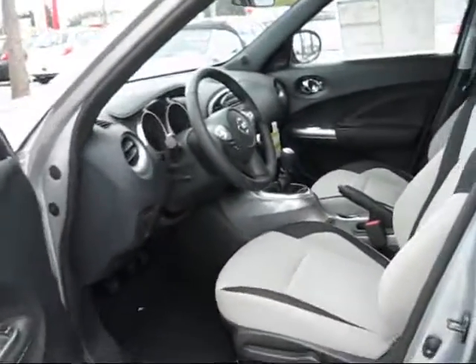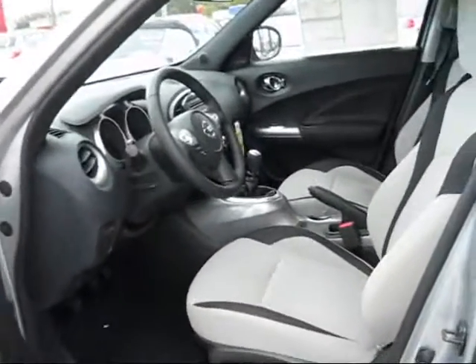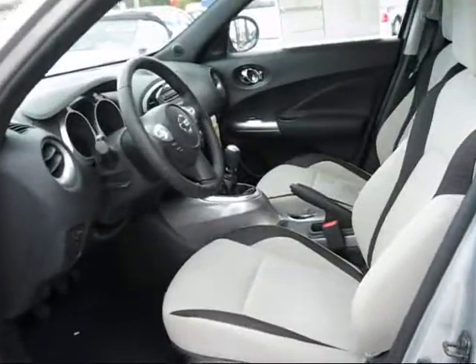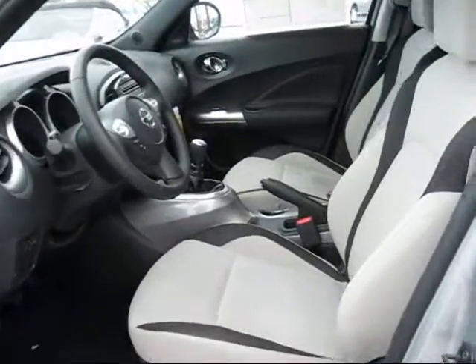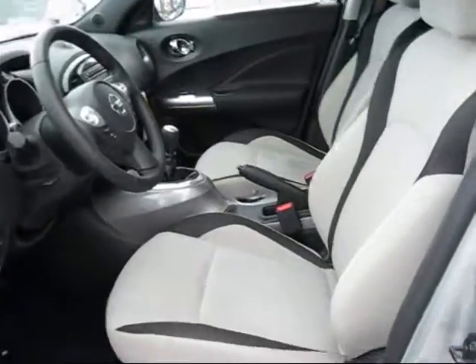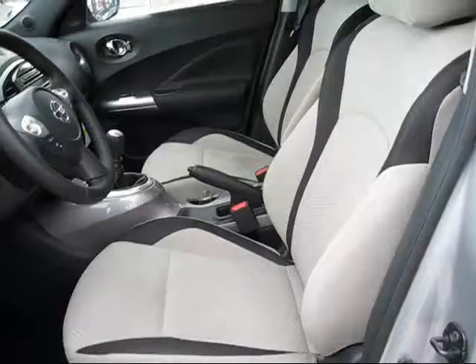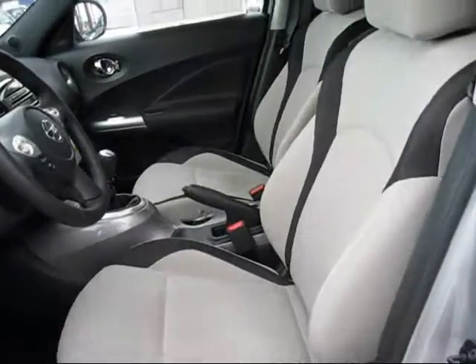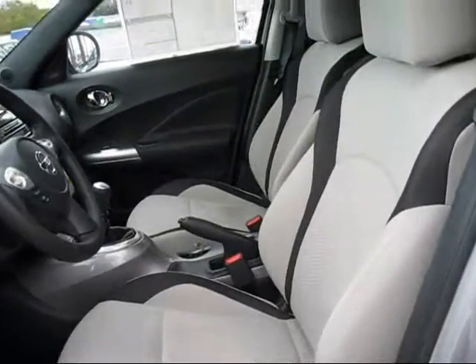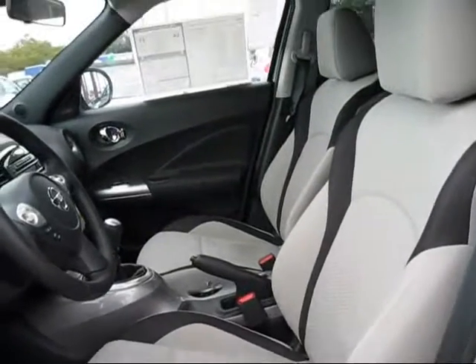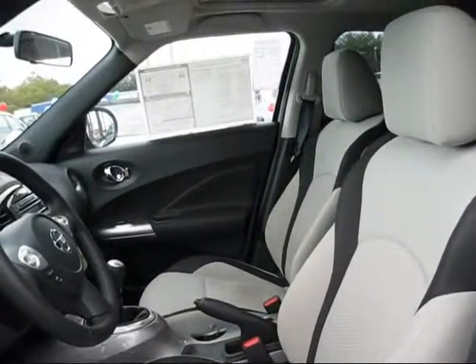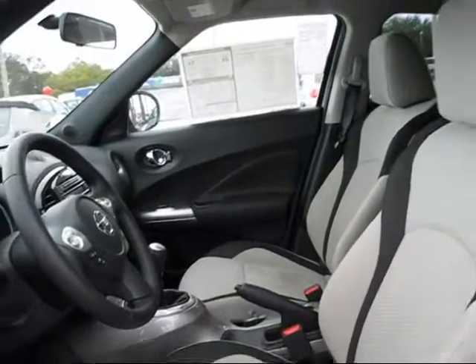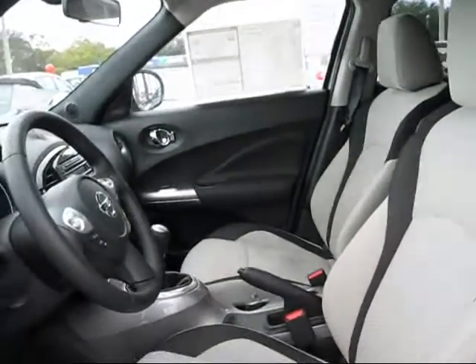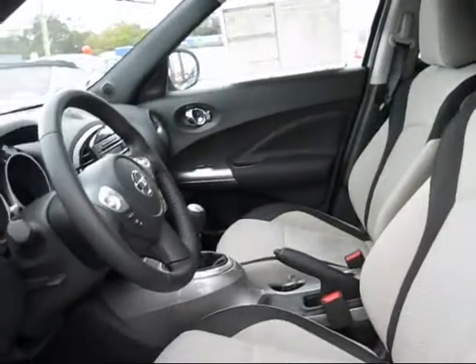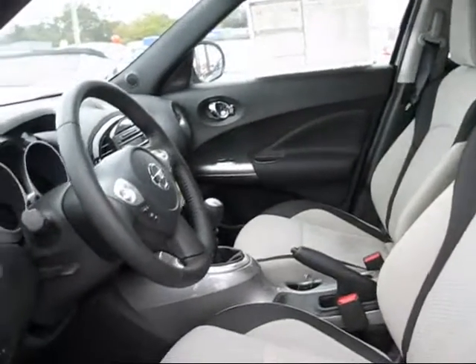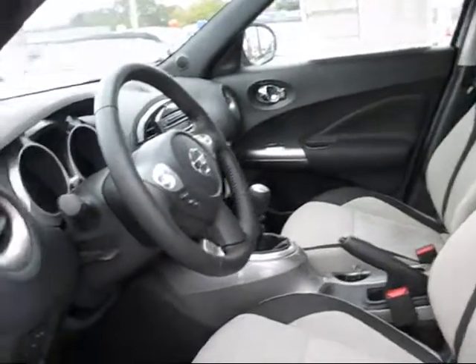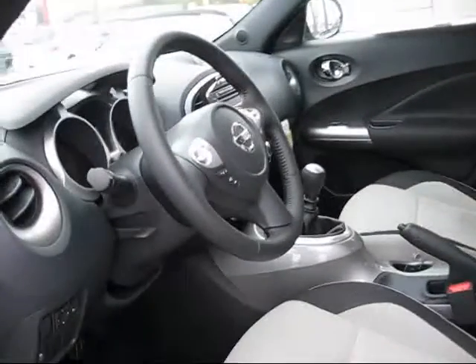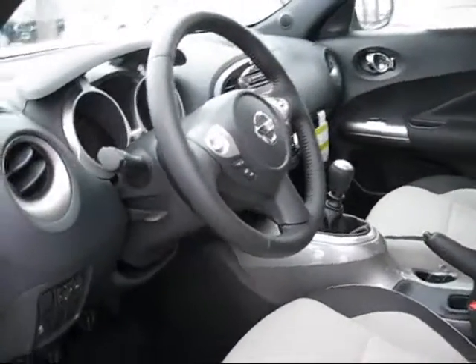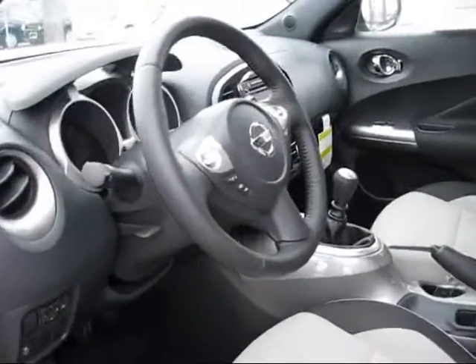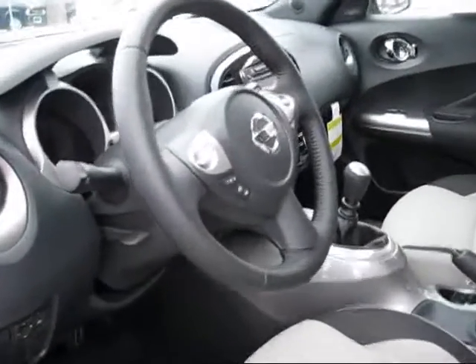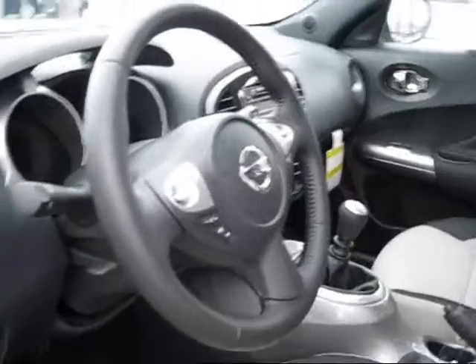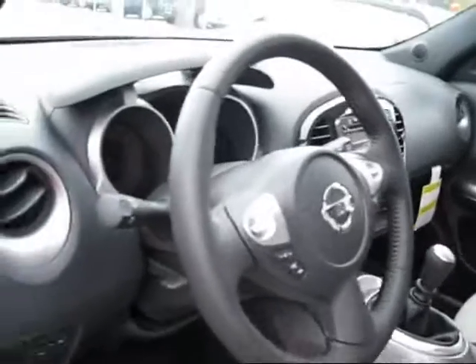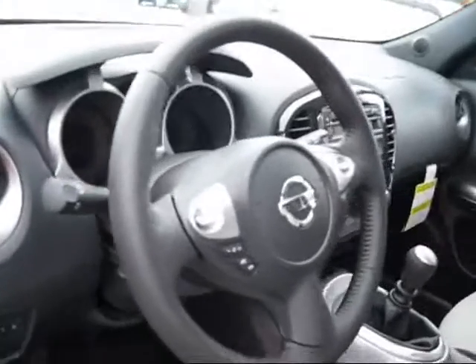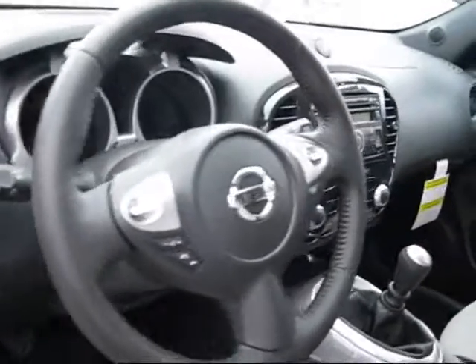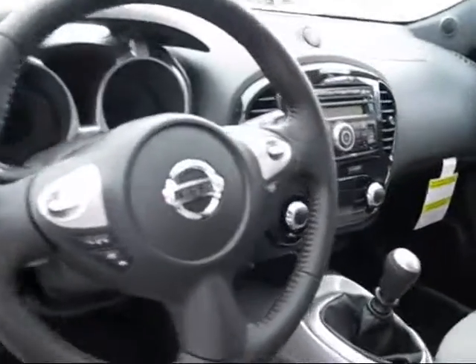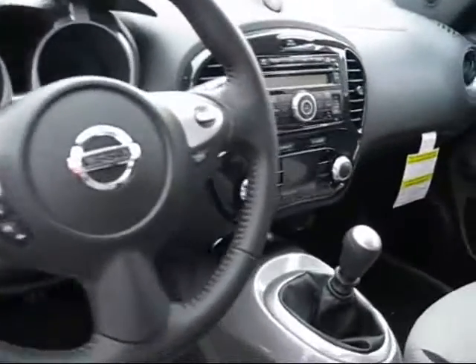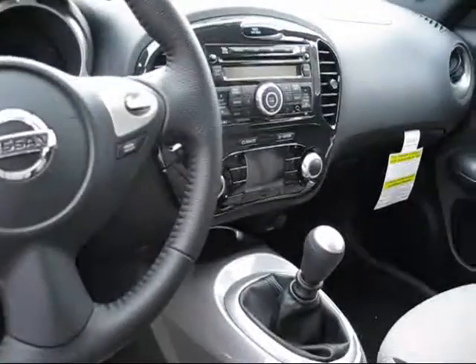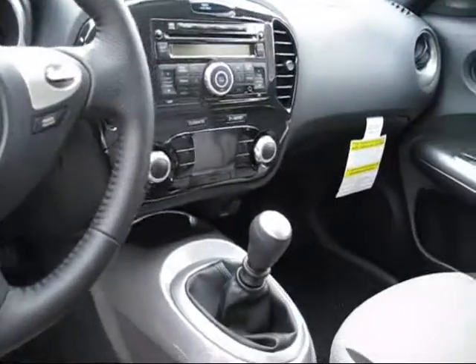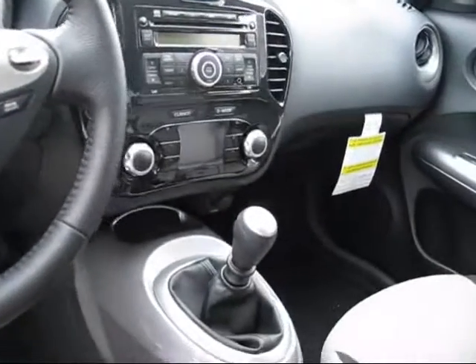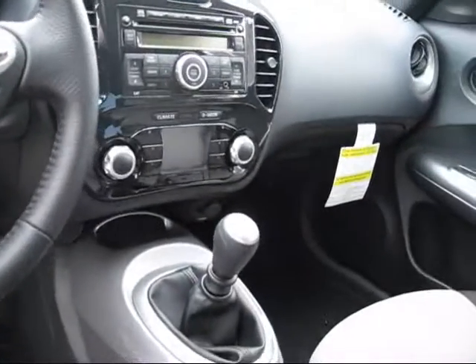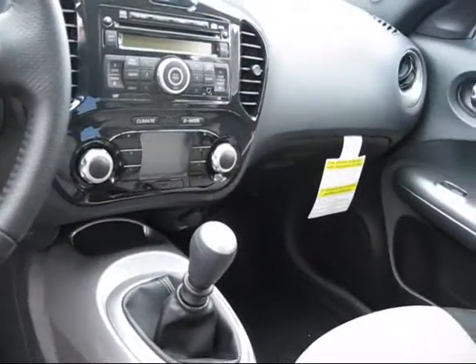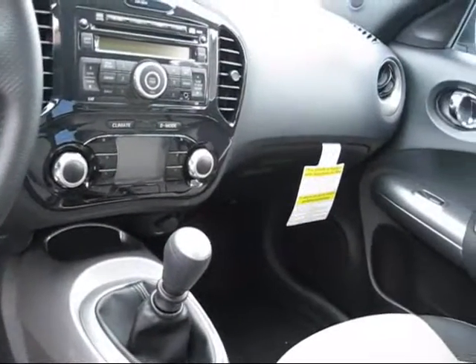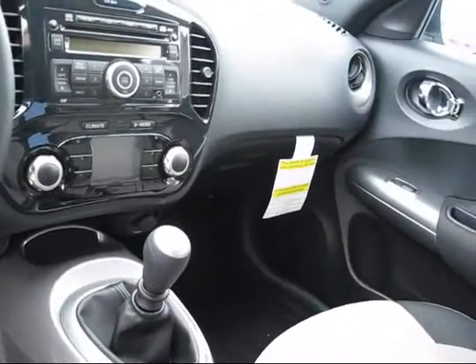It is a mini crossover vehicle. It is a well-appointed vehicle, right down to the aspect that you can get Bluetooth right on the steering wheel for your Bluetooth cell phone, which is standard equipment on the vehicle.